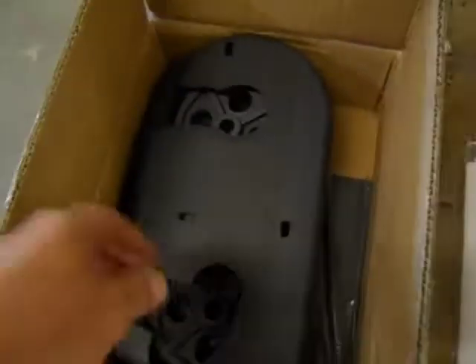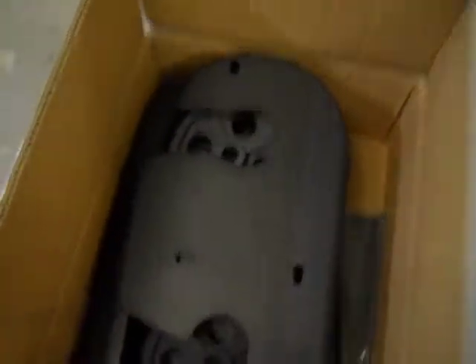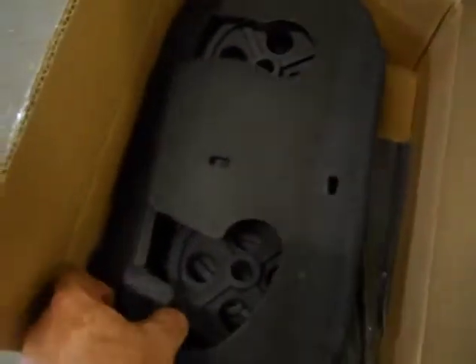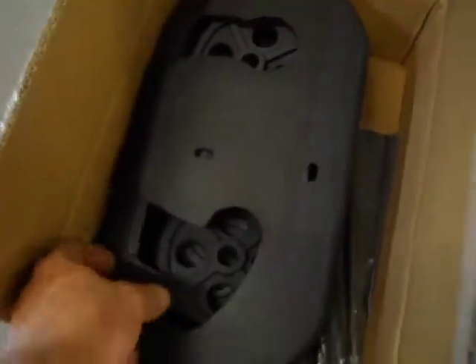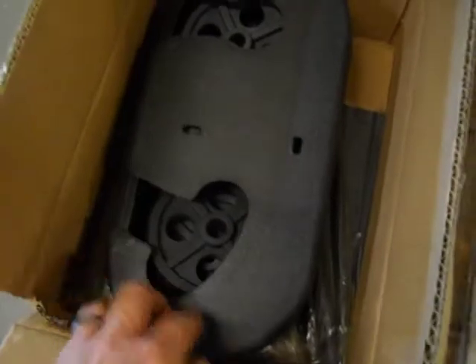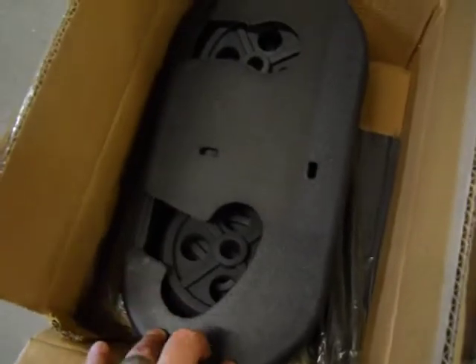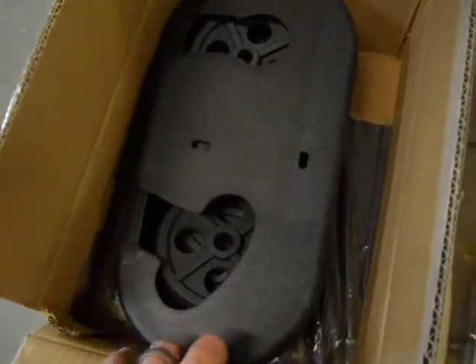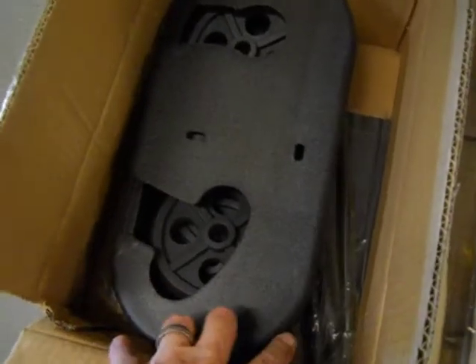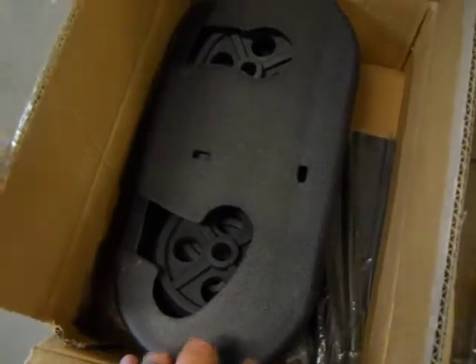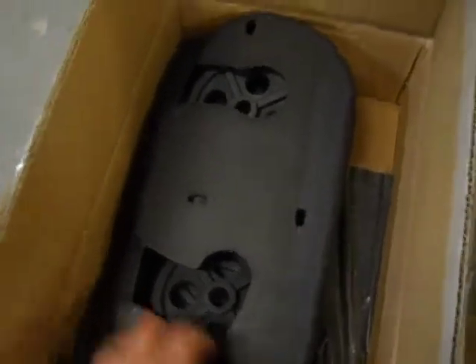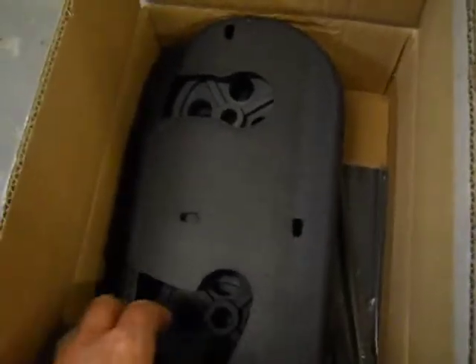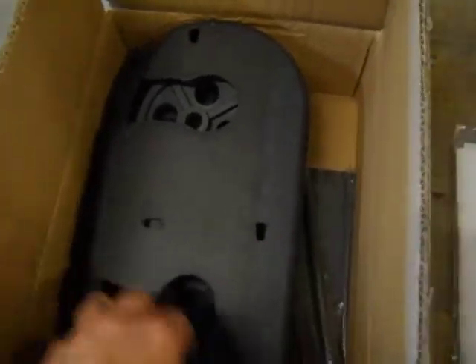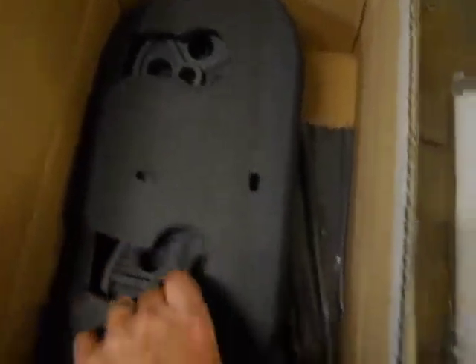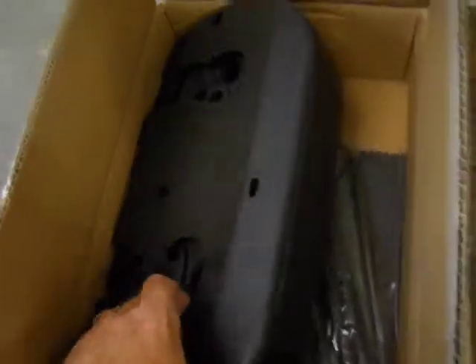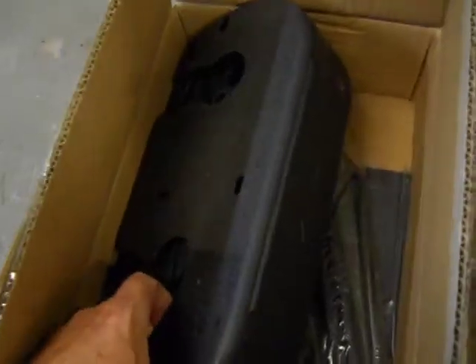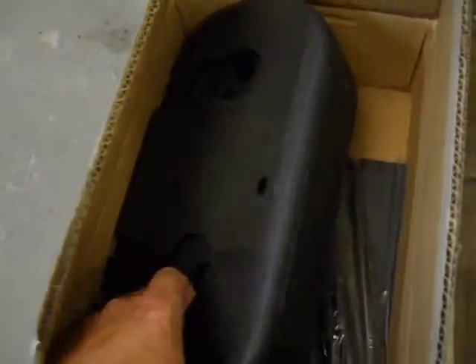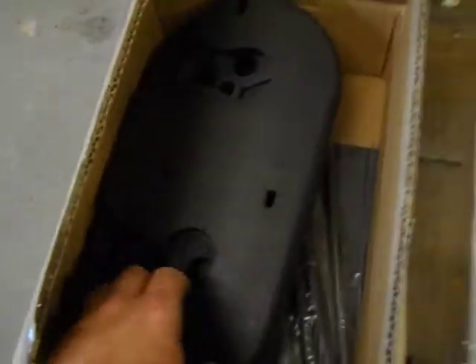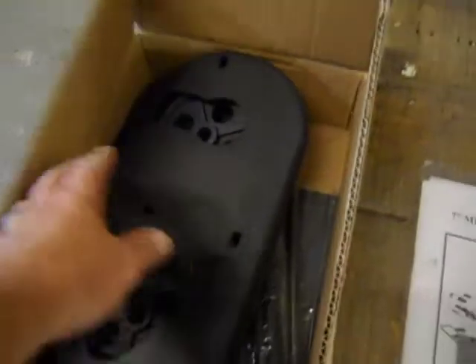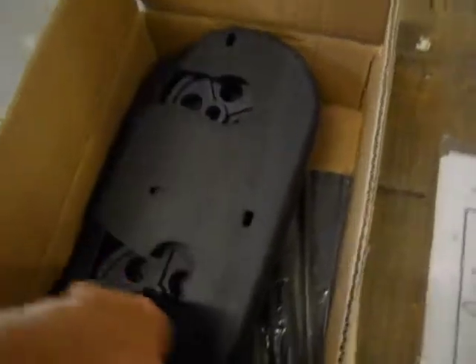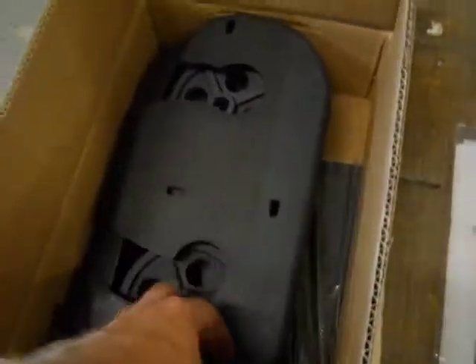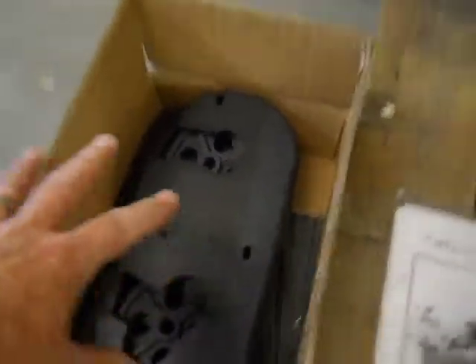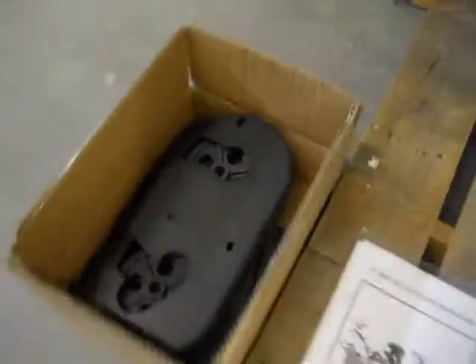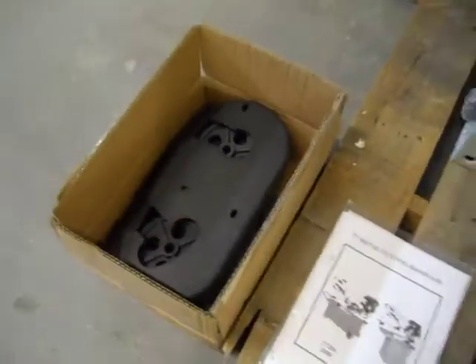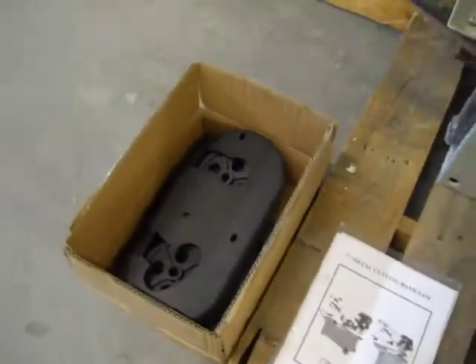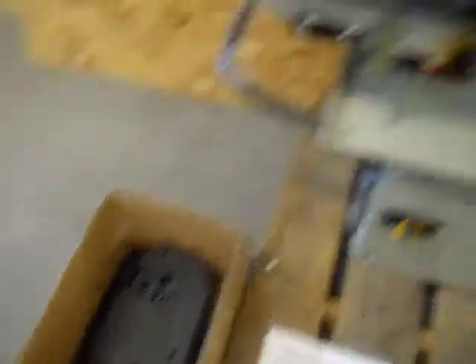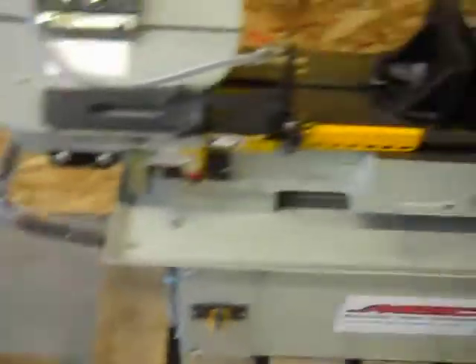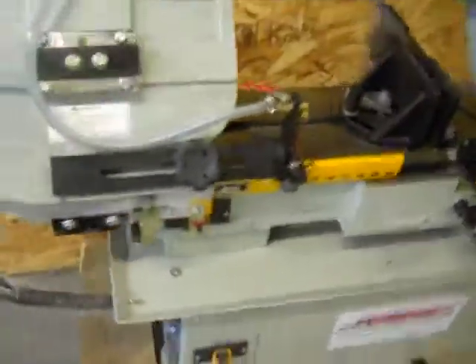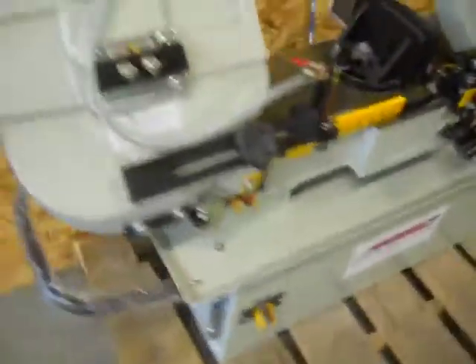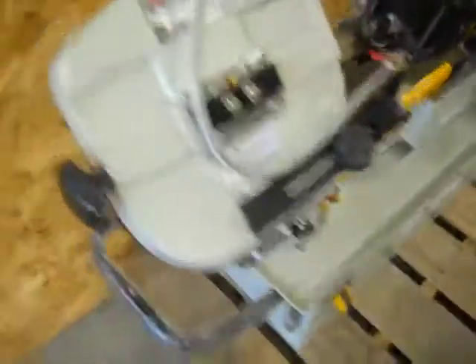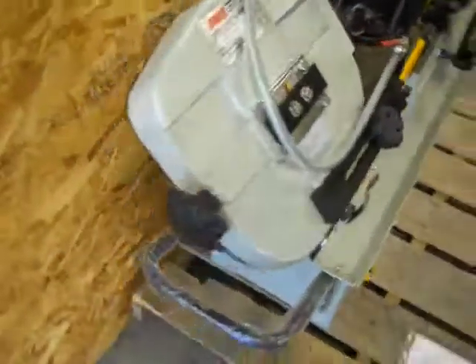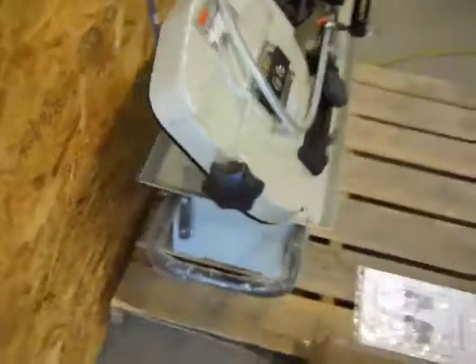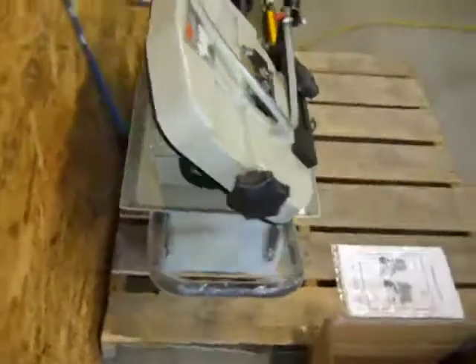You have four casters, axles, and this is your pulley cover. It's in really good condition.